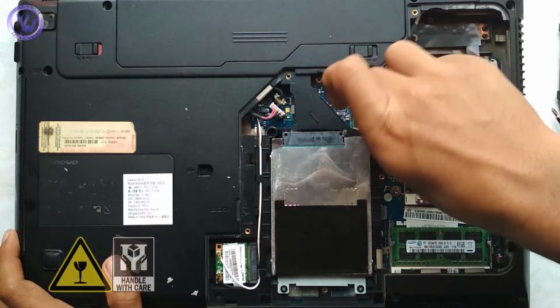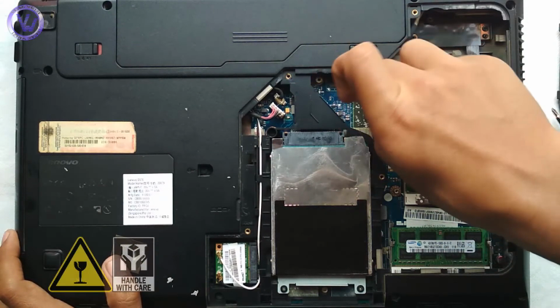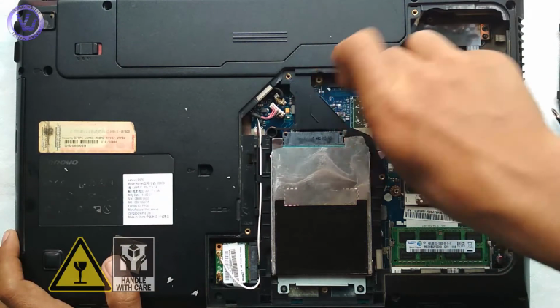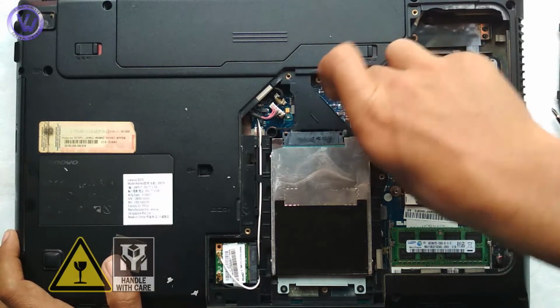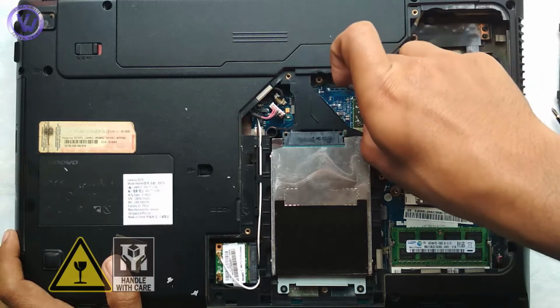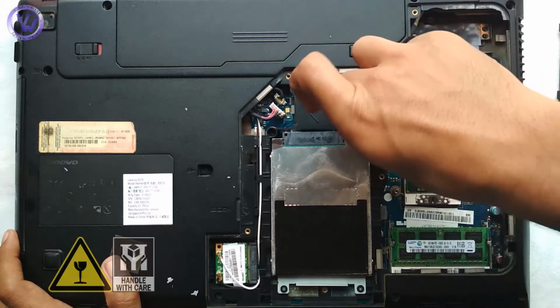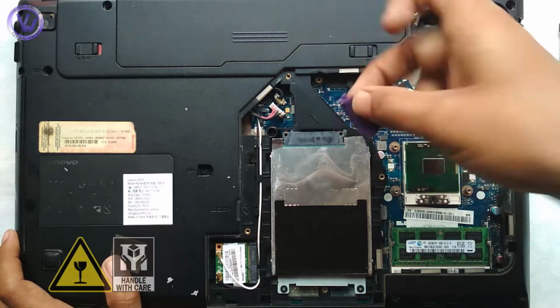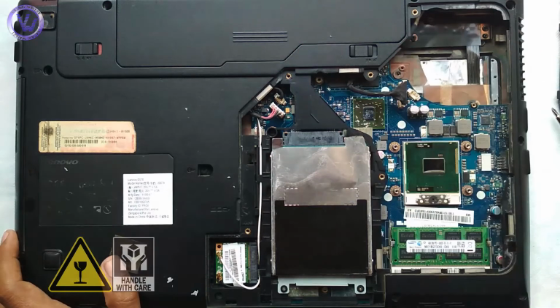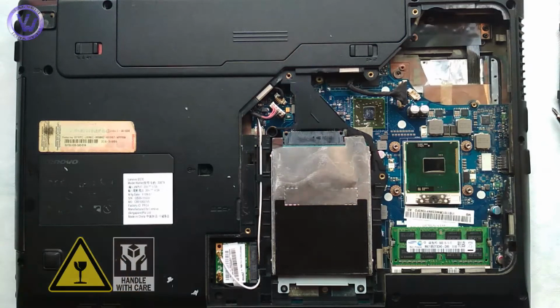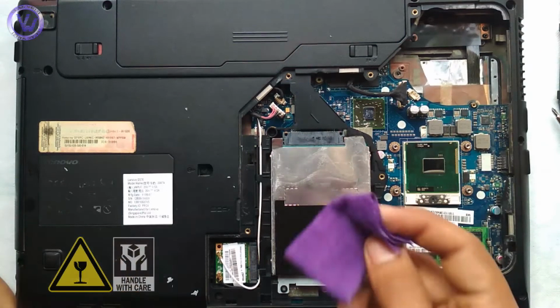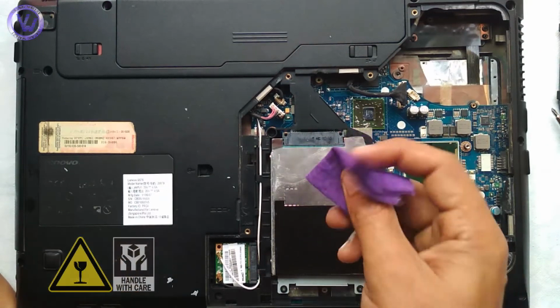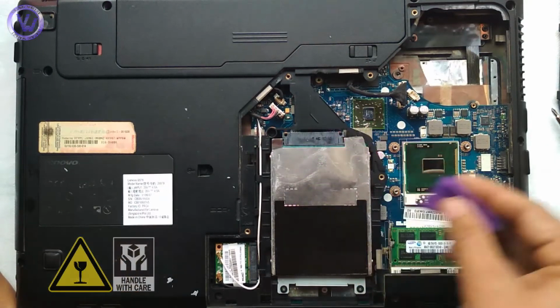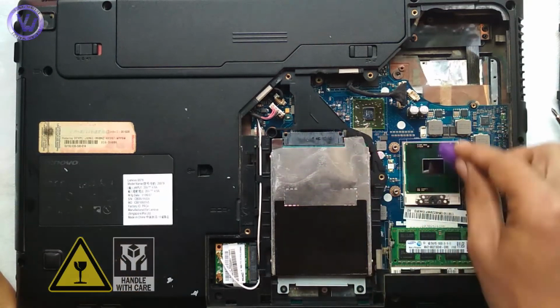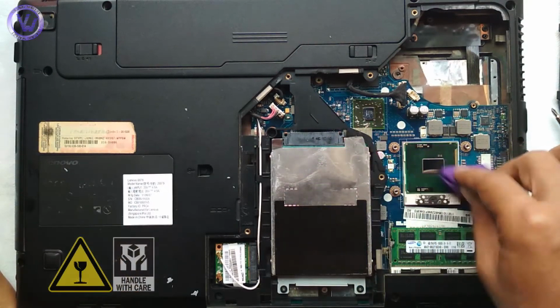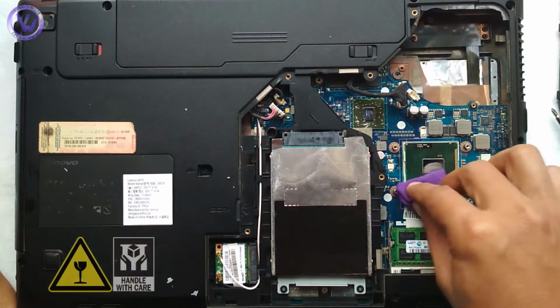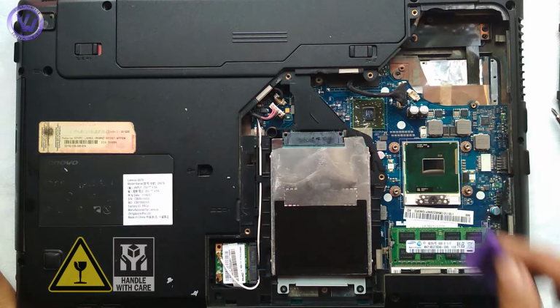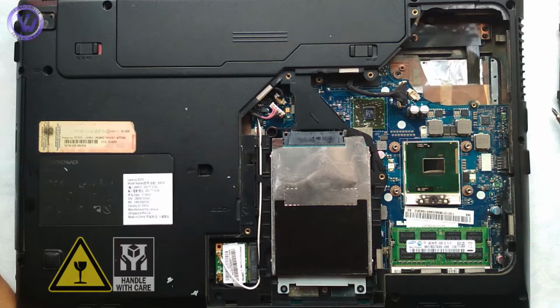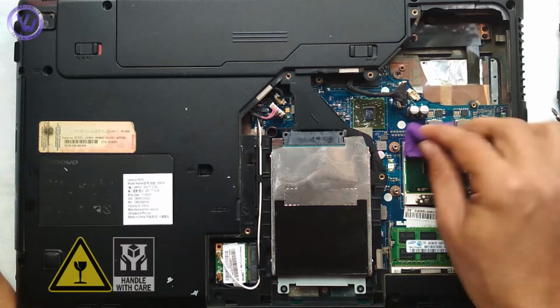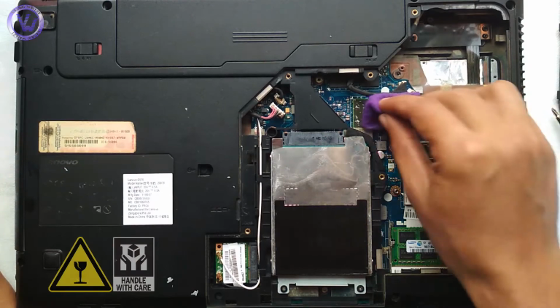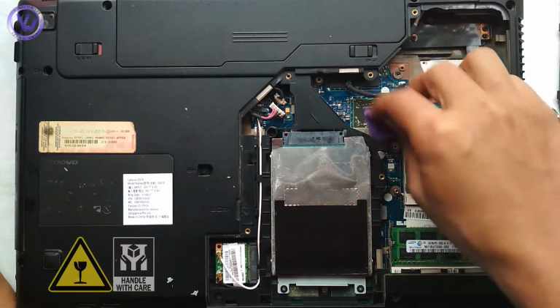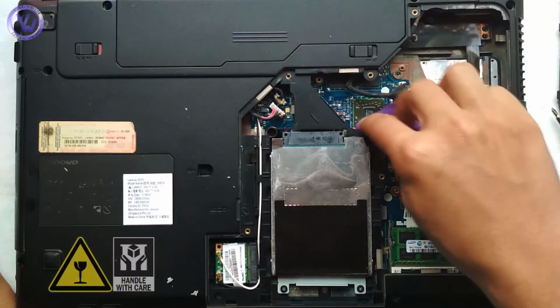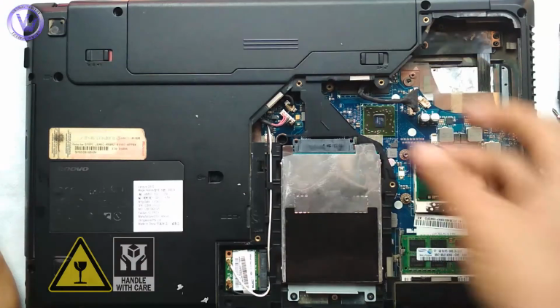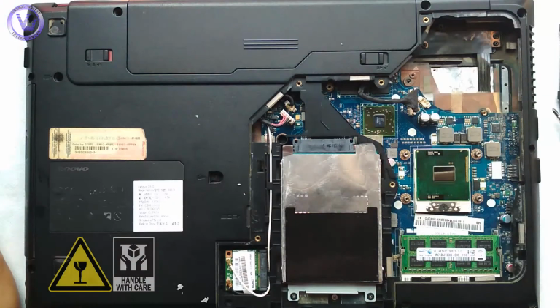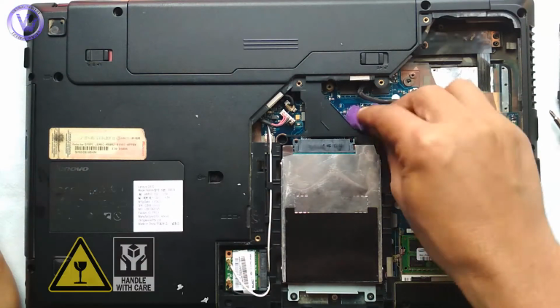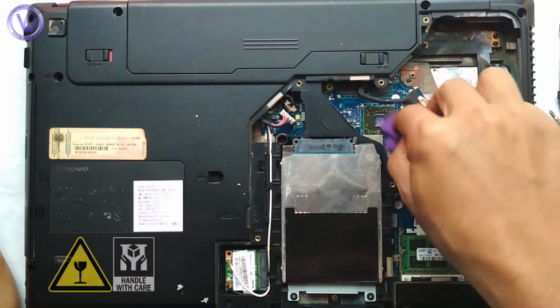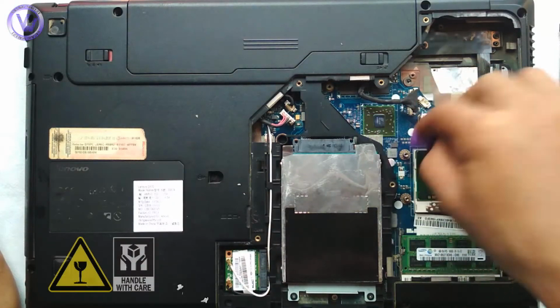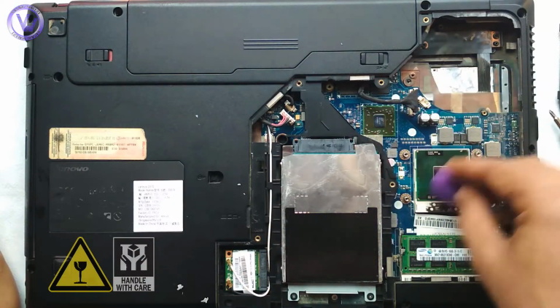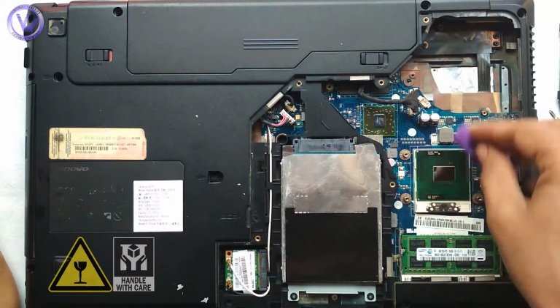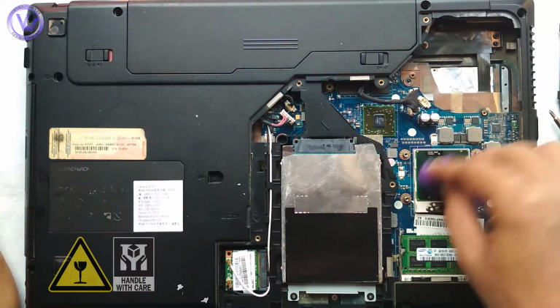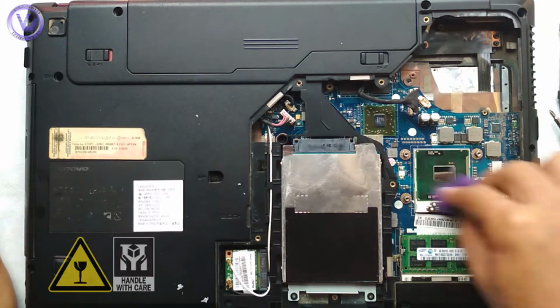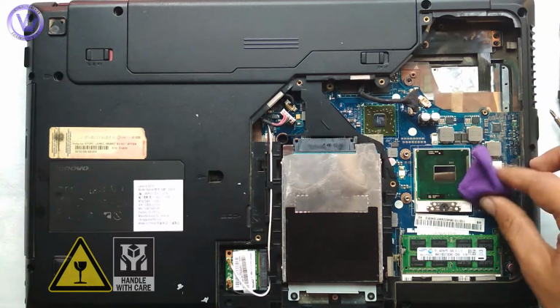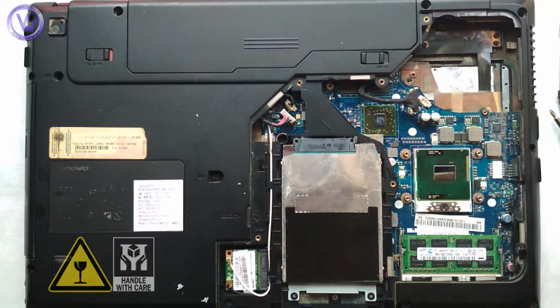The problem was solved by some other tweak, but I thought I should share this video with you so that you would know how to remove and apply thermal paste. This blue screen of death is also one of the reasons I was not on YouTube for a long time.